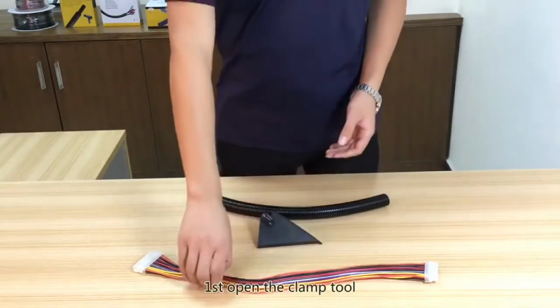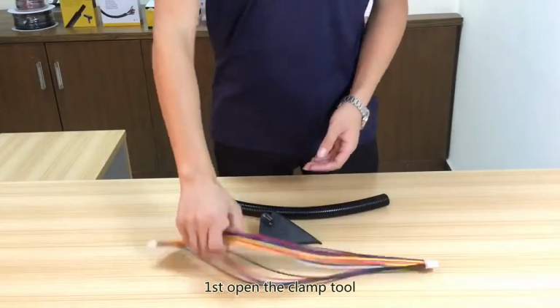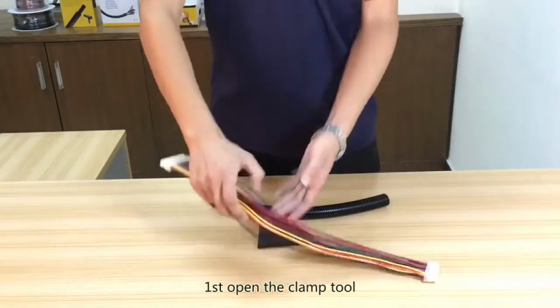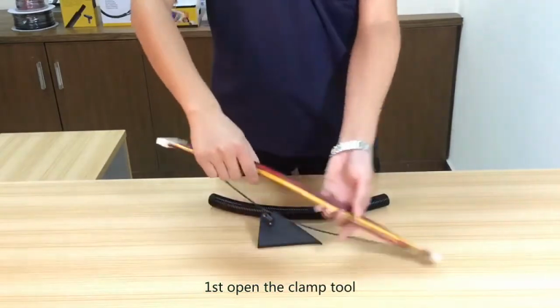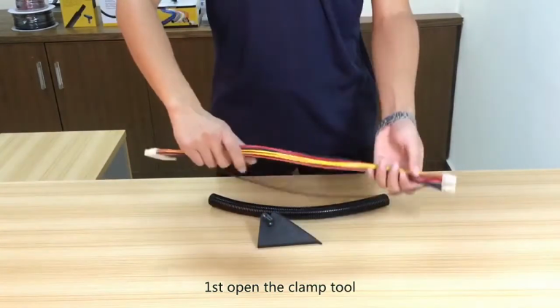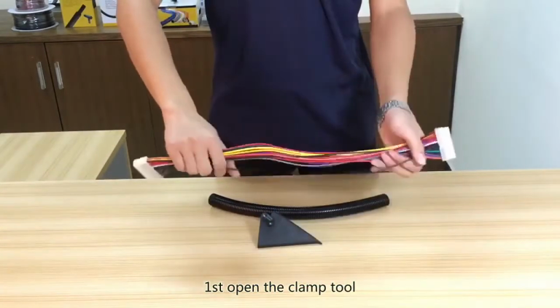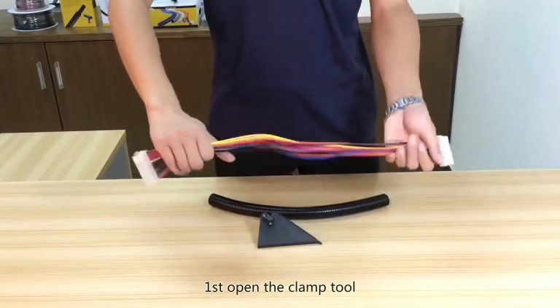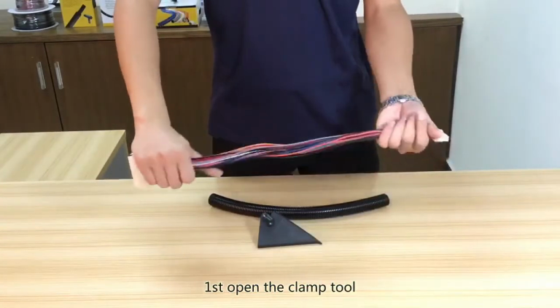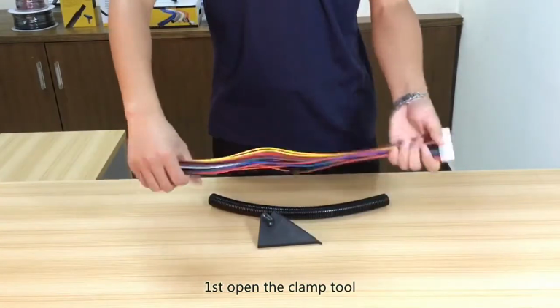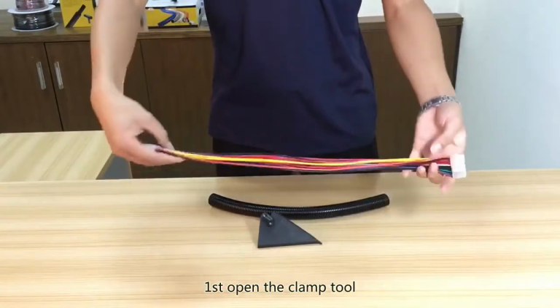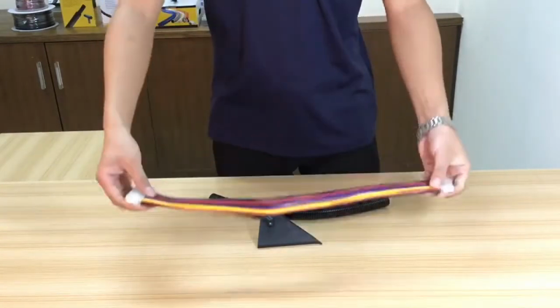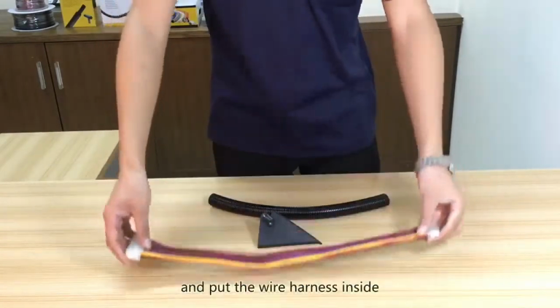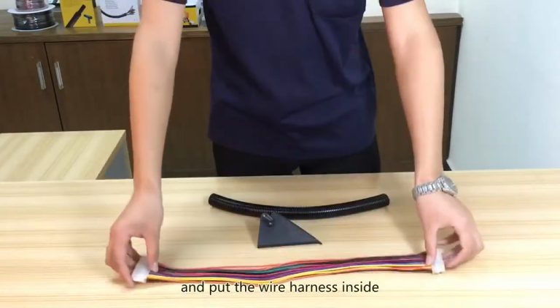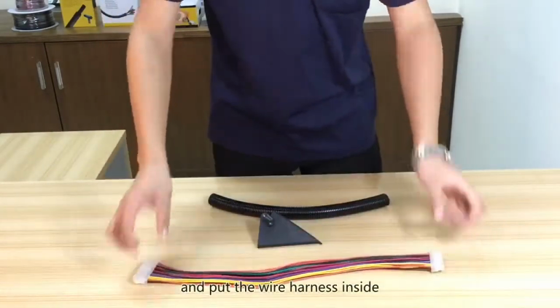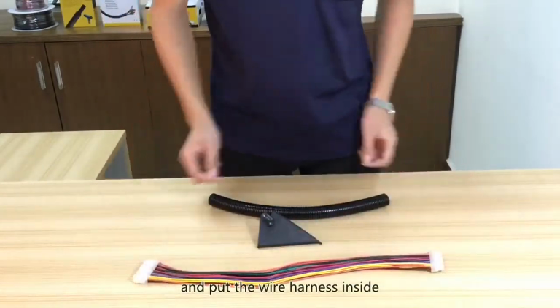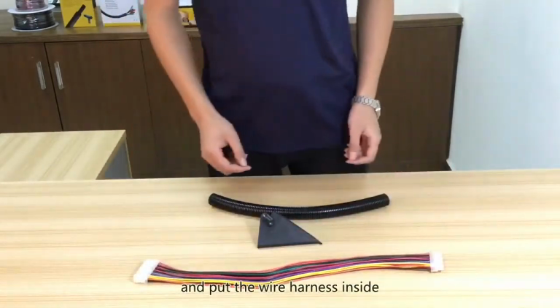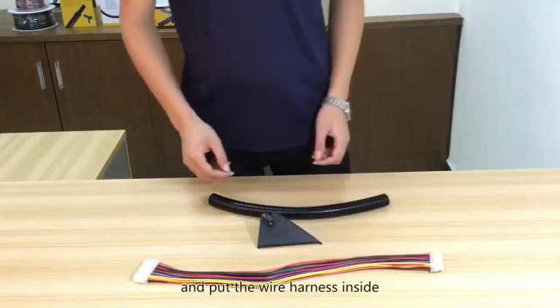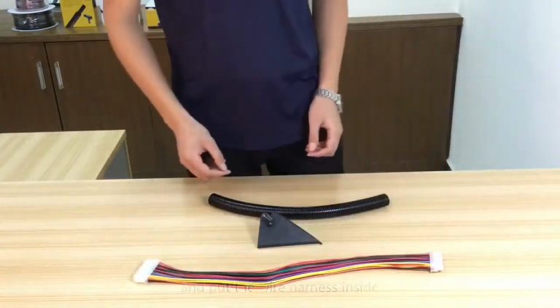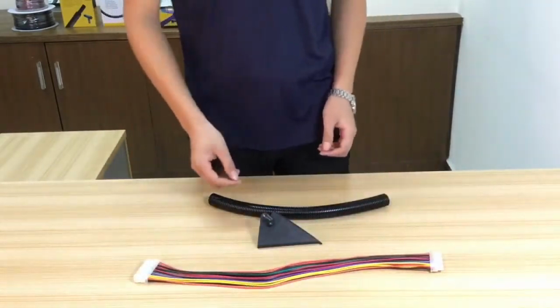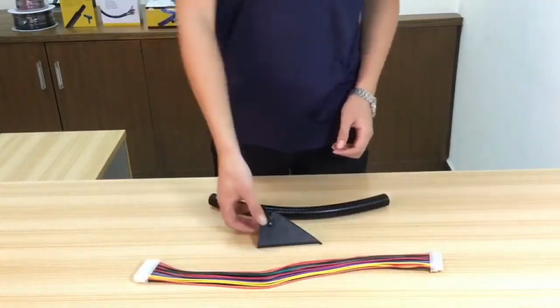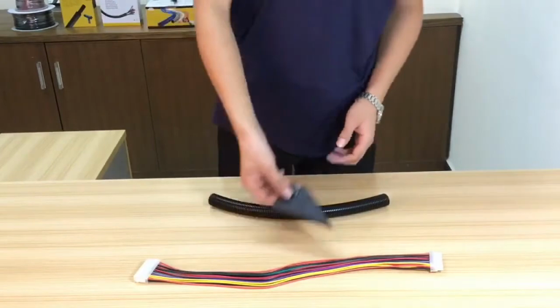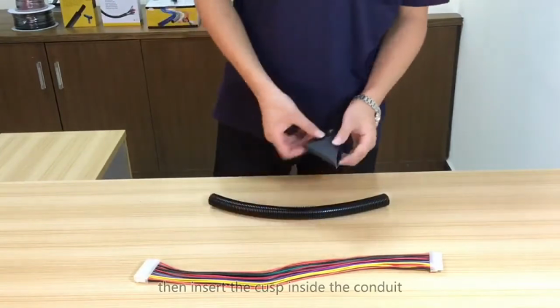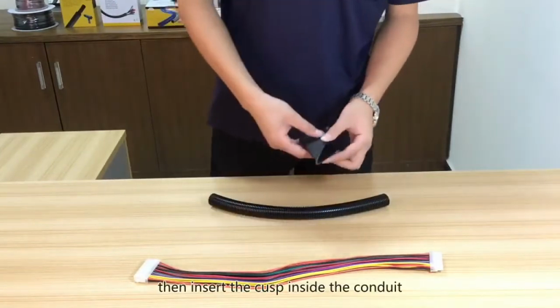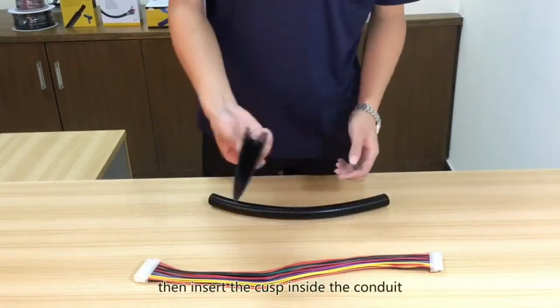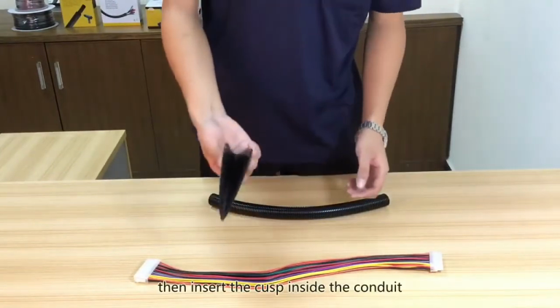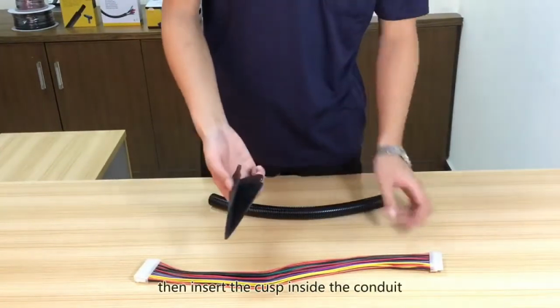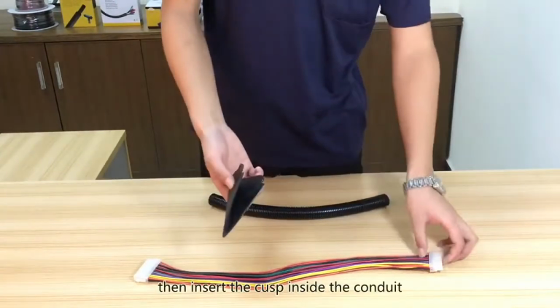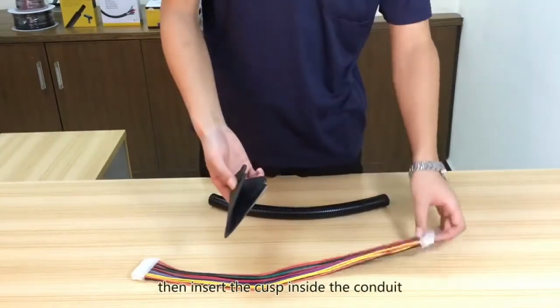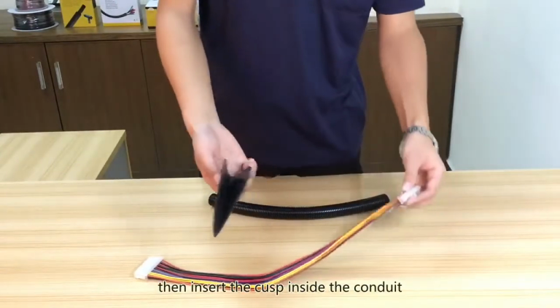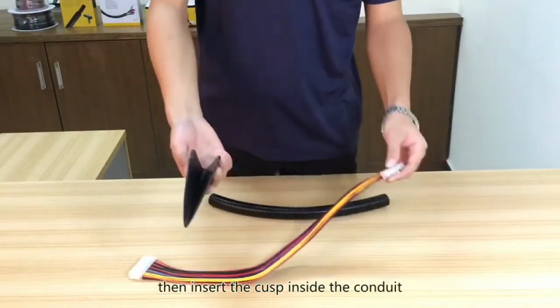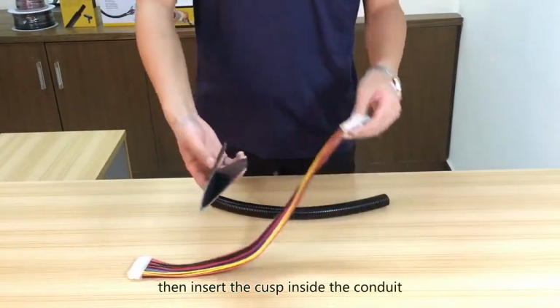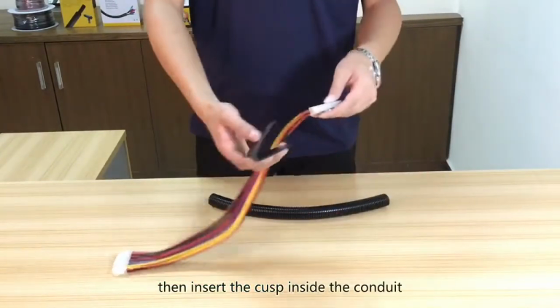First, let's open the clamp tool and put the wire harness inside. Then insert the cups inside the conduit.